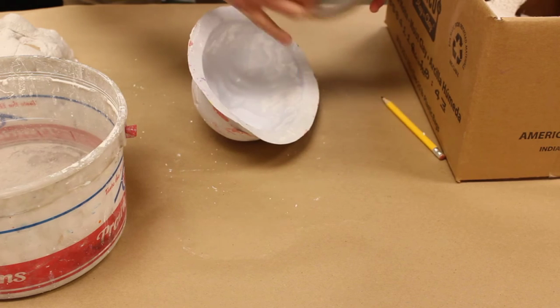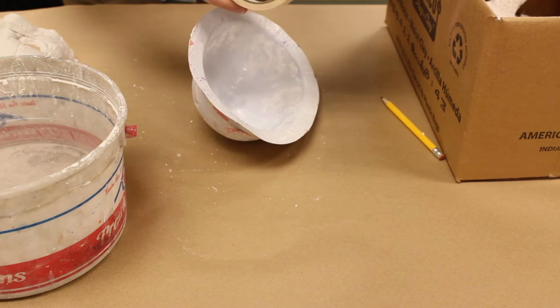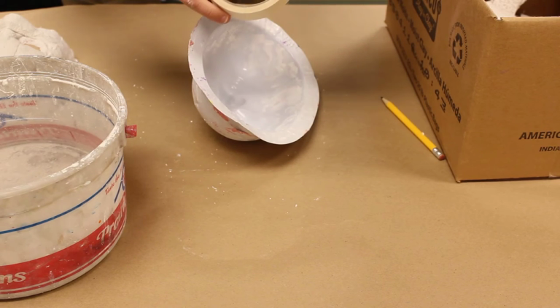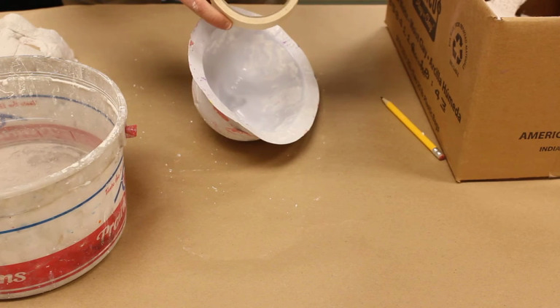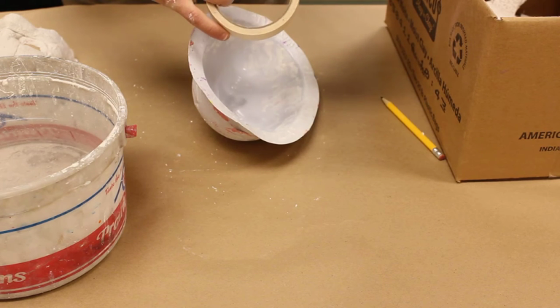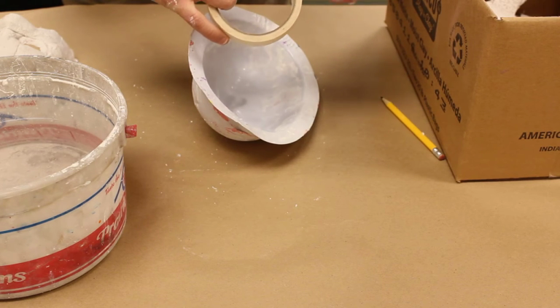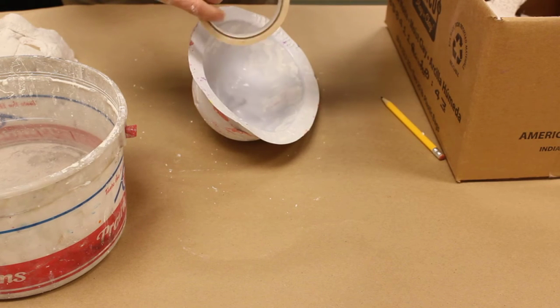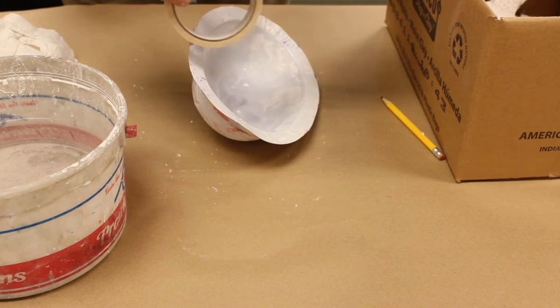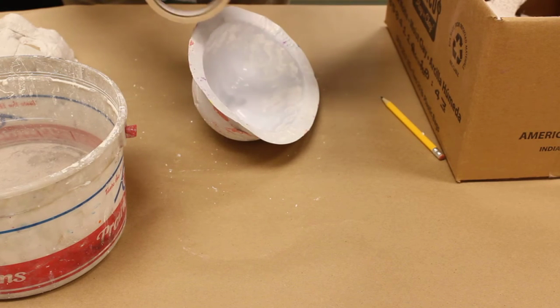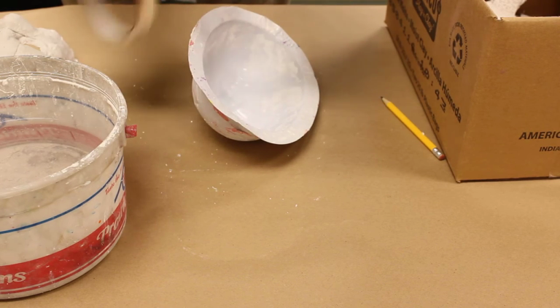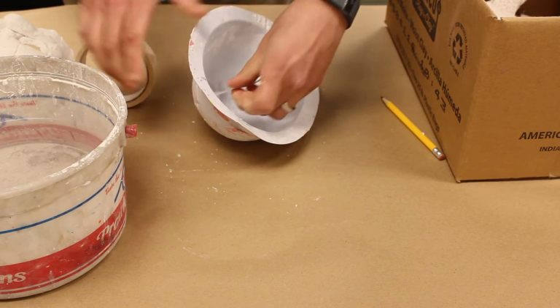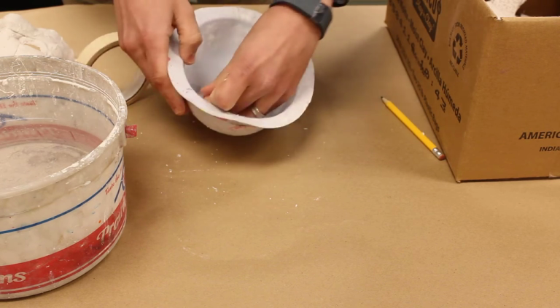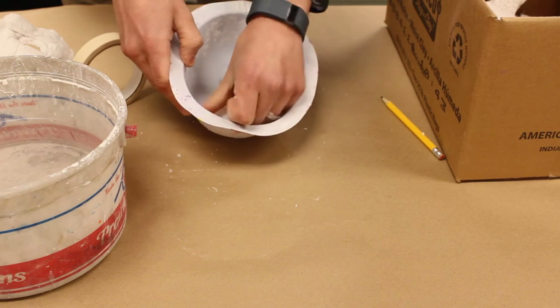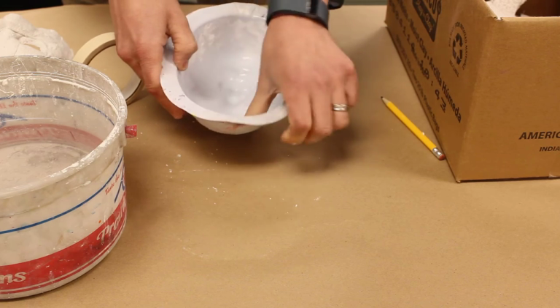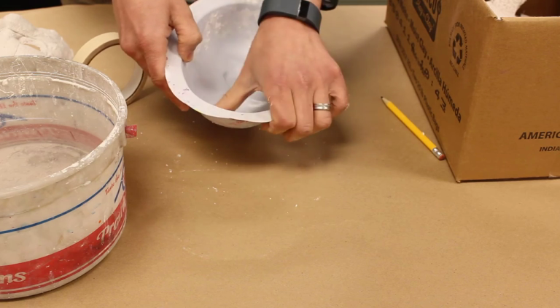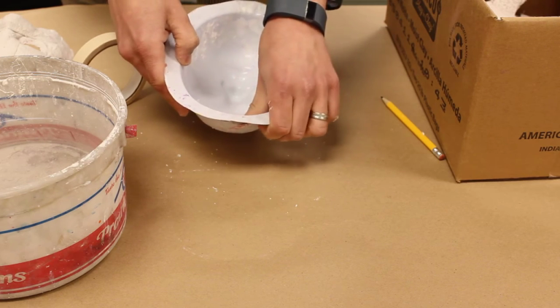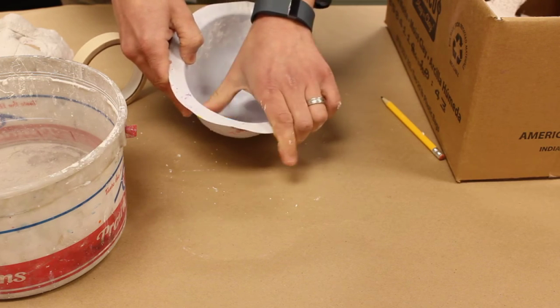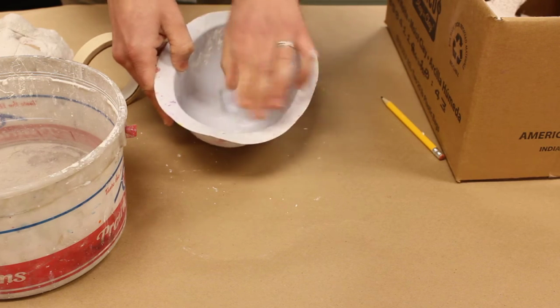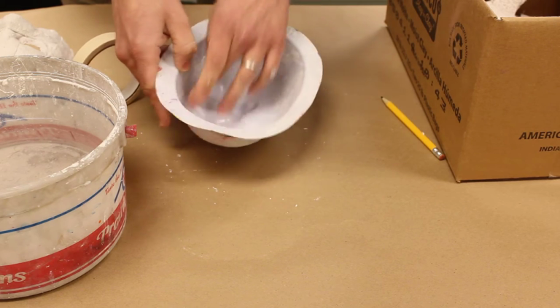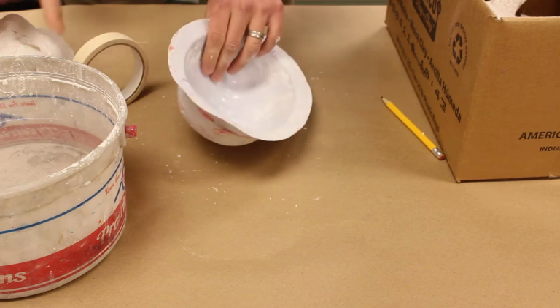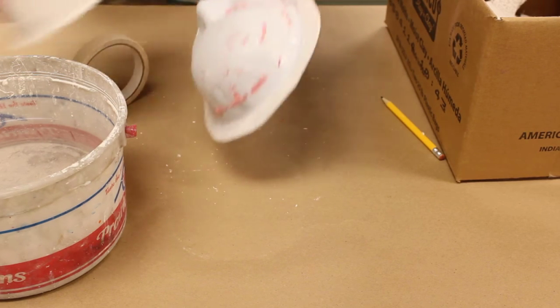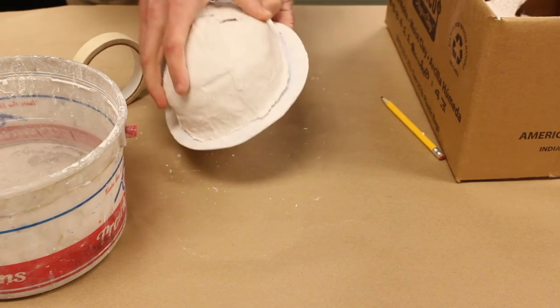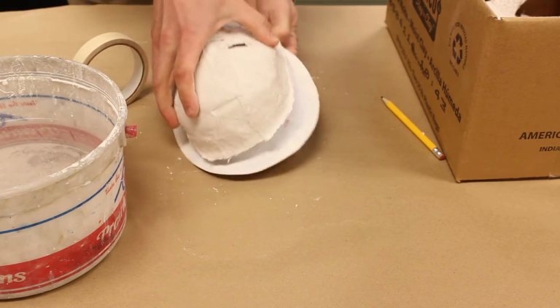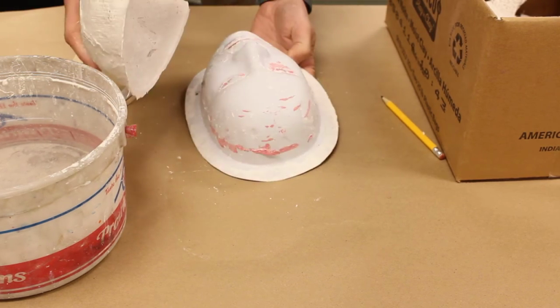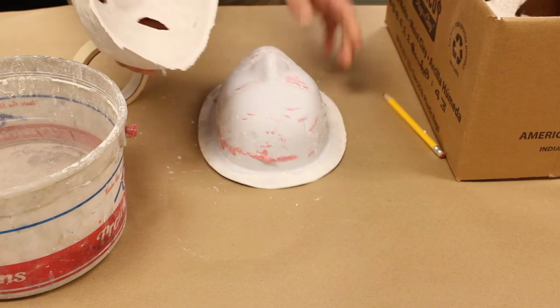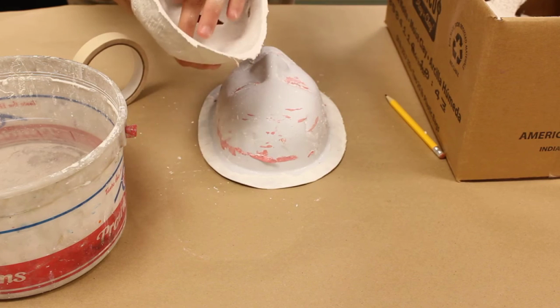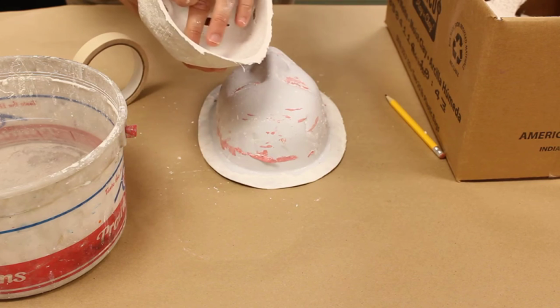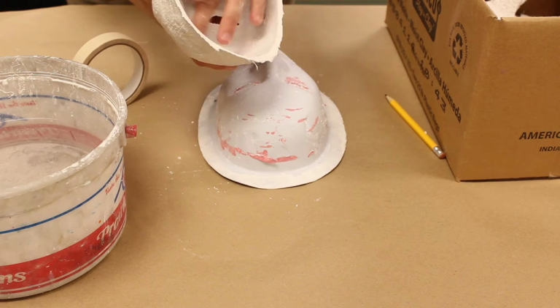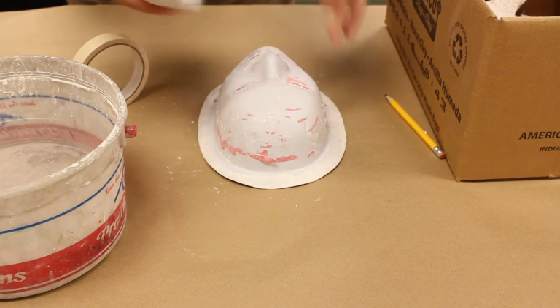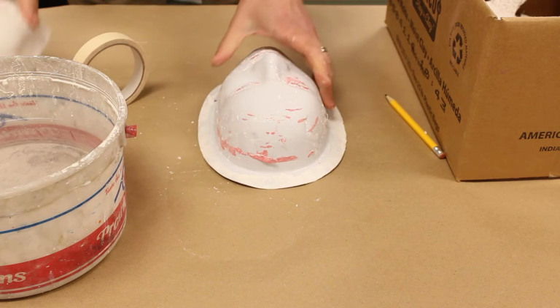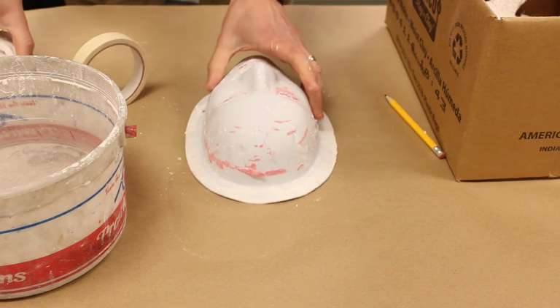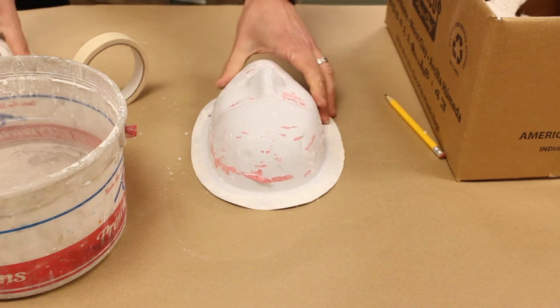Take the tape and put it on the inside, so that when we pull your mask off we can put the tape on the inside and we know who made what.